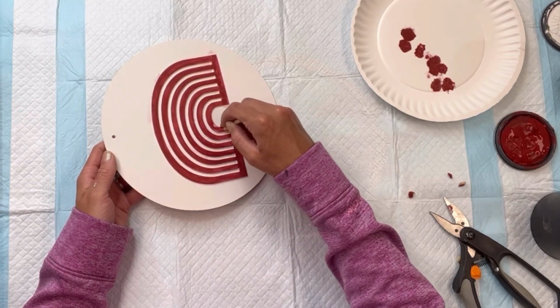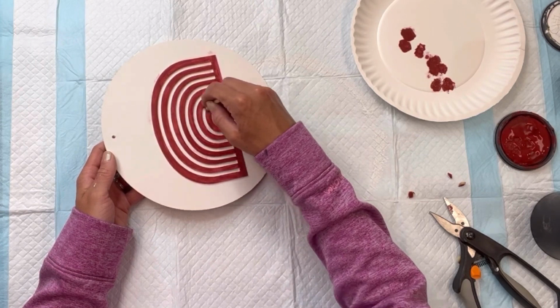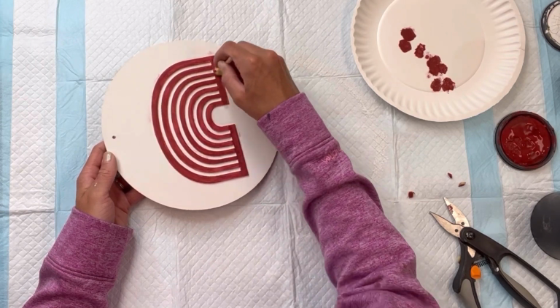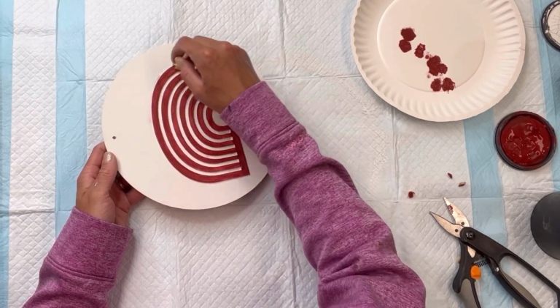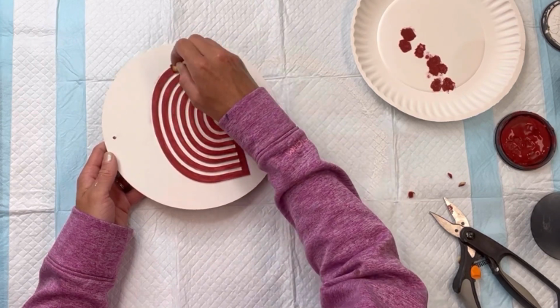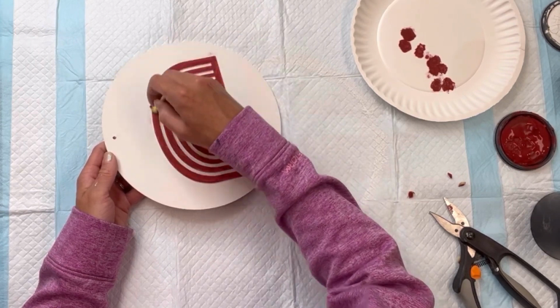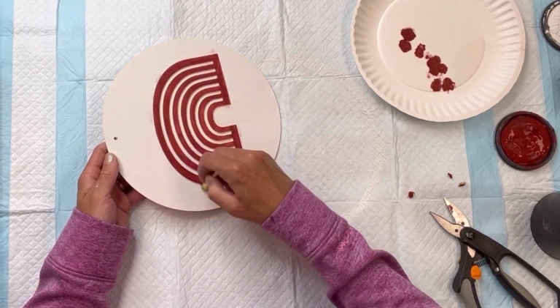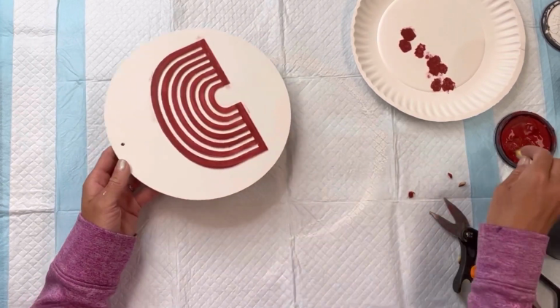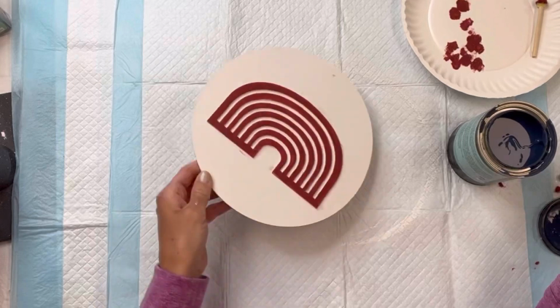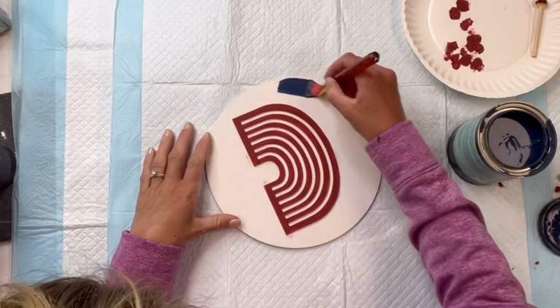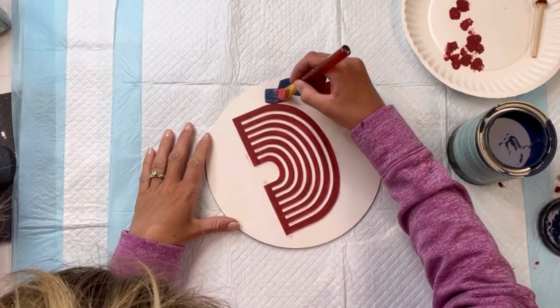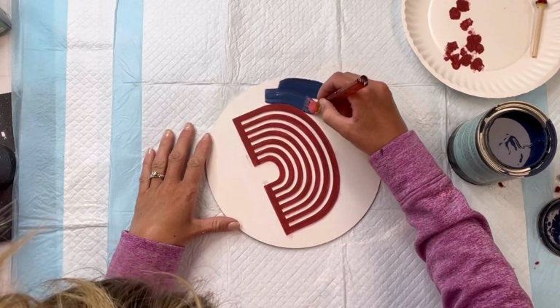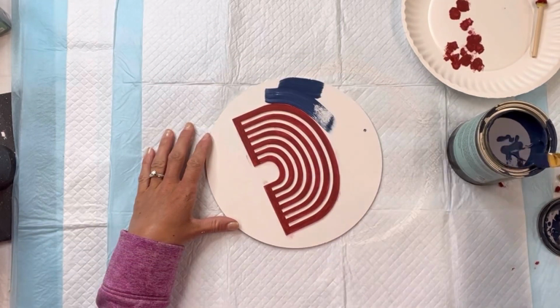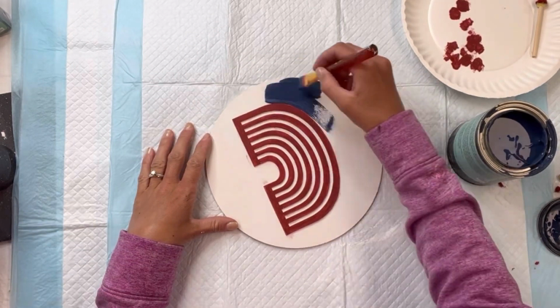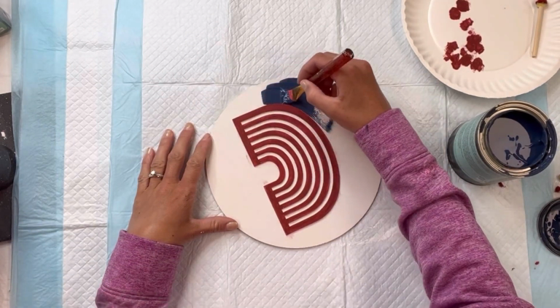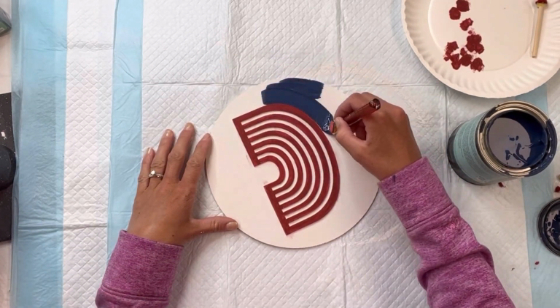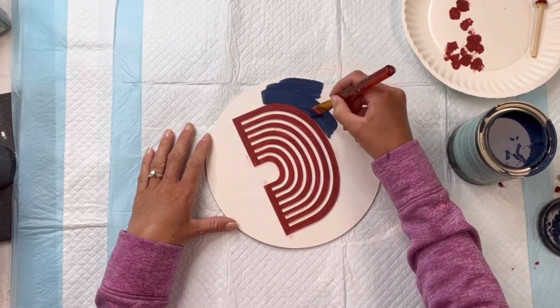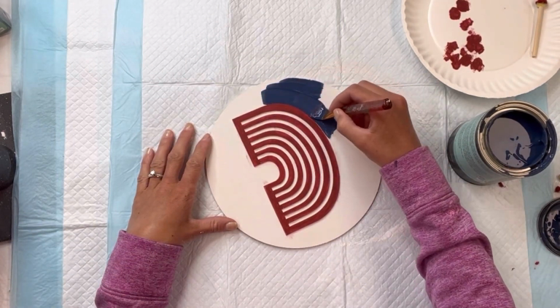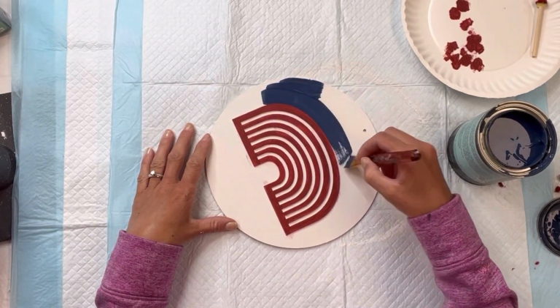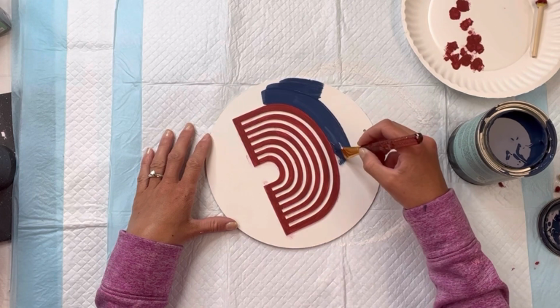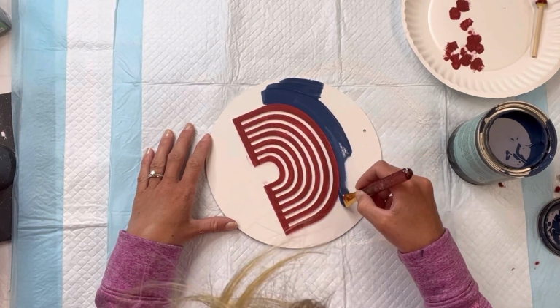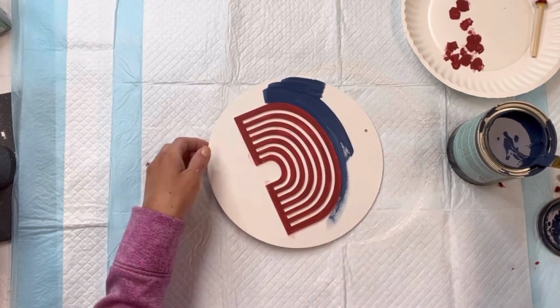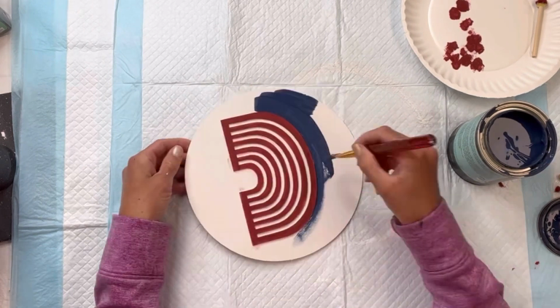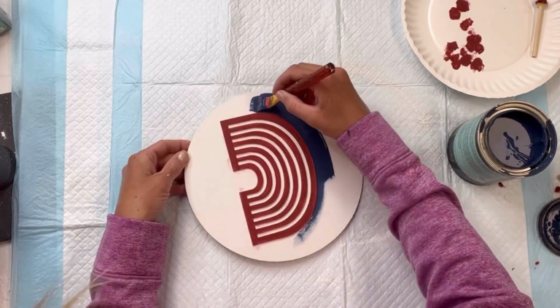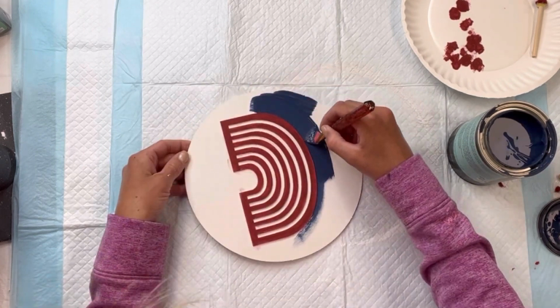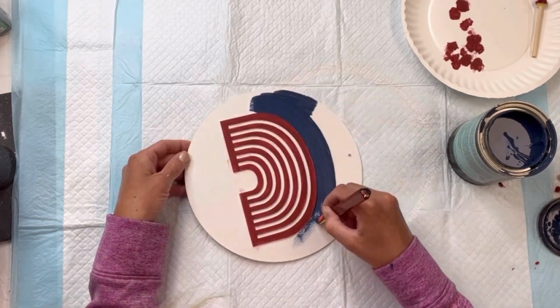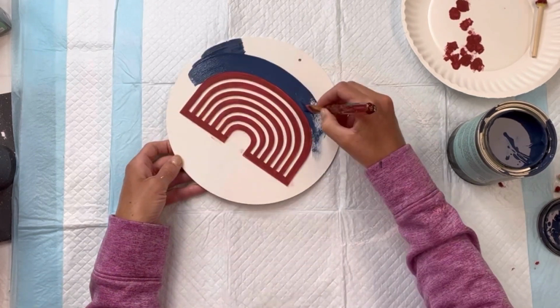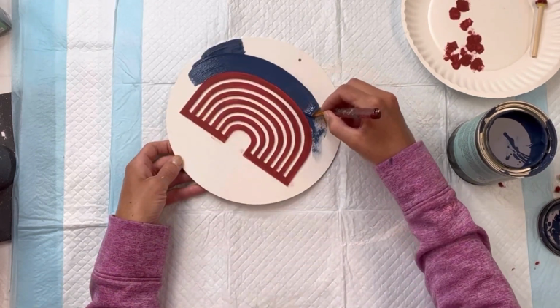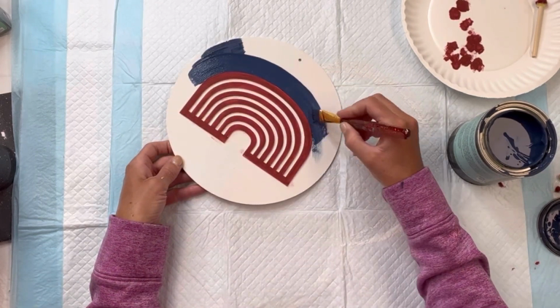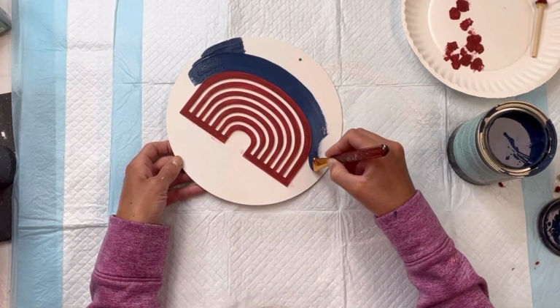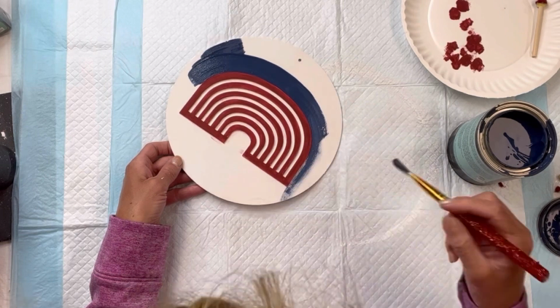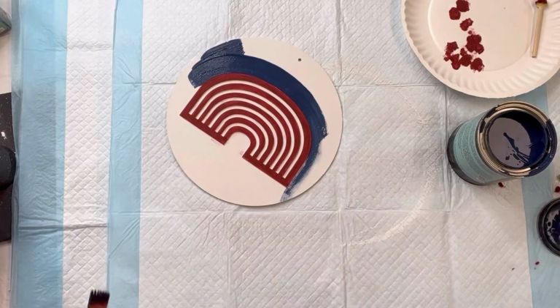If you have a mini foam roller, you can even just roll over the raised area. Then I'm going to go to my Wise Owl Anchor and I'm going to paint the entire area around the rainbow with the blue.